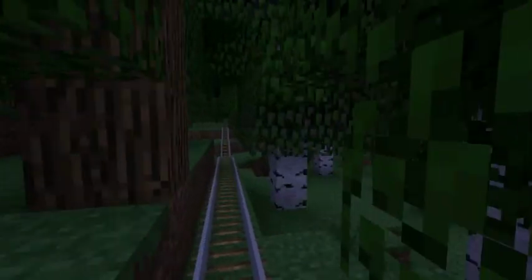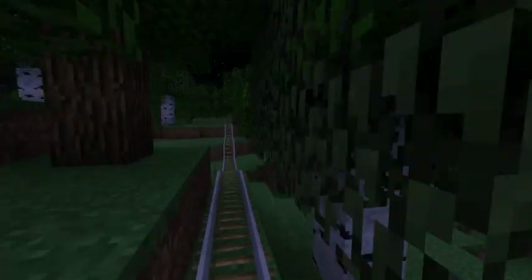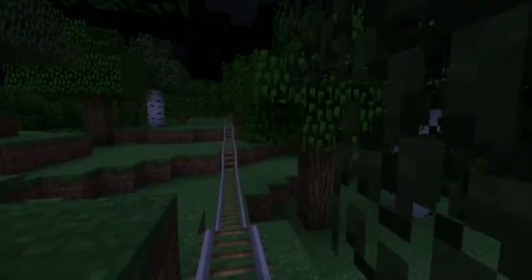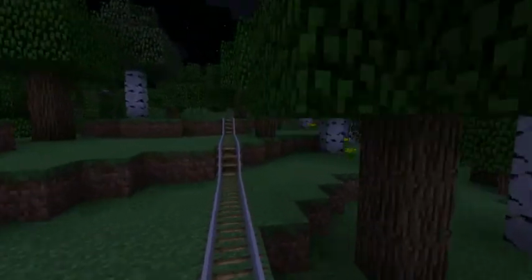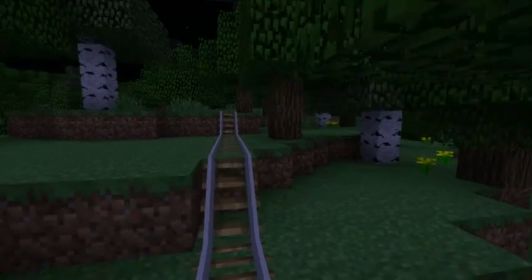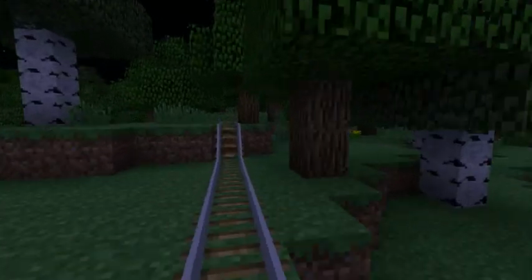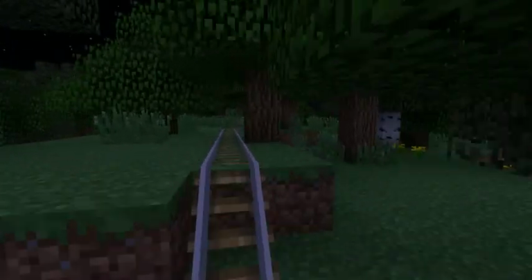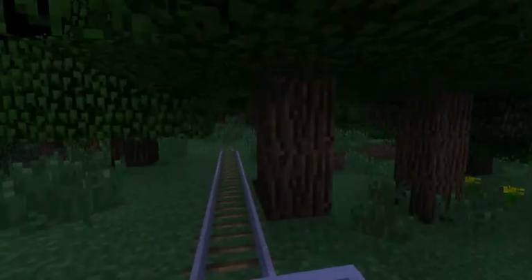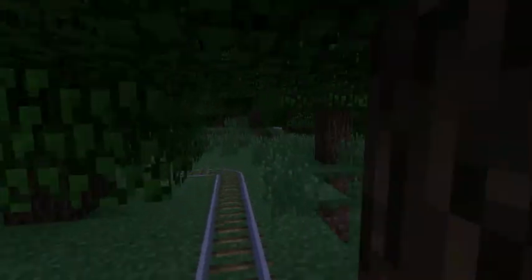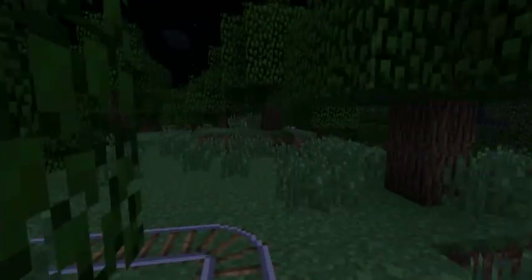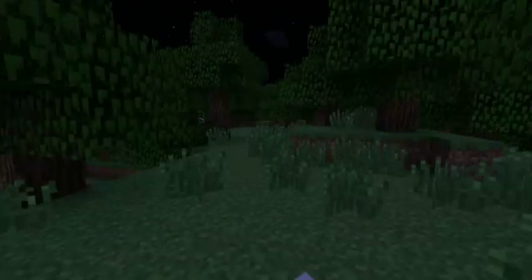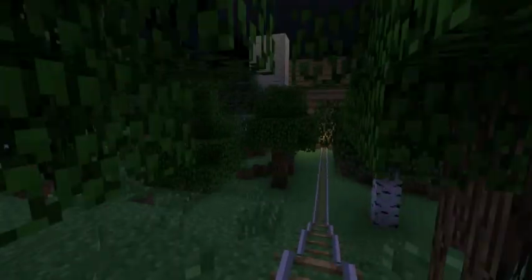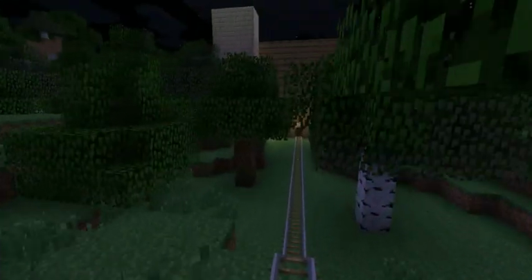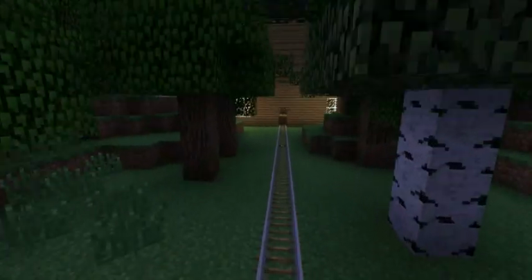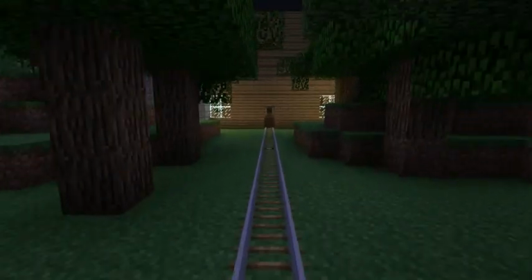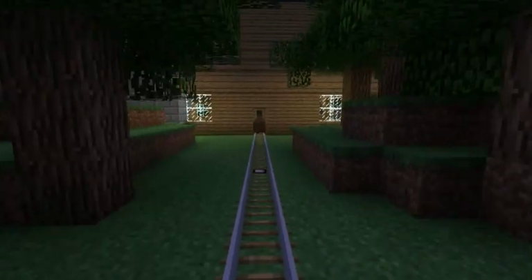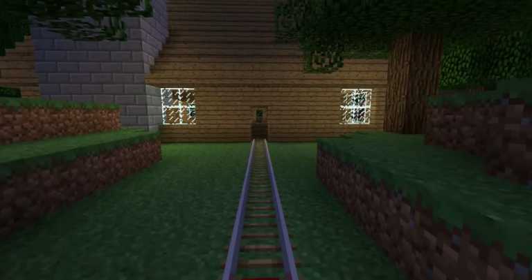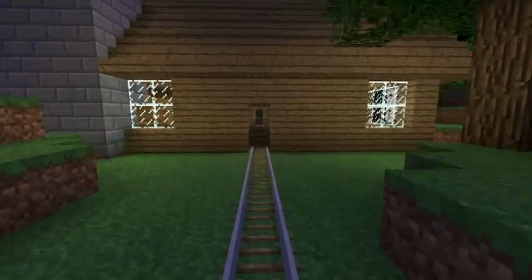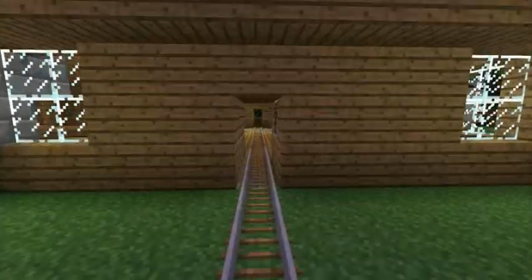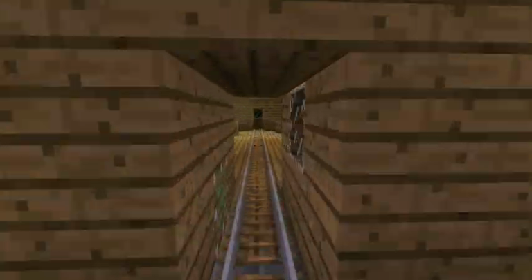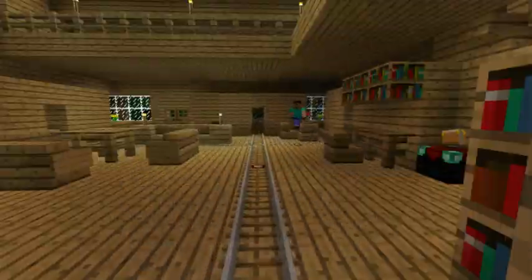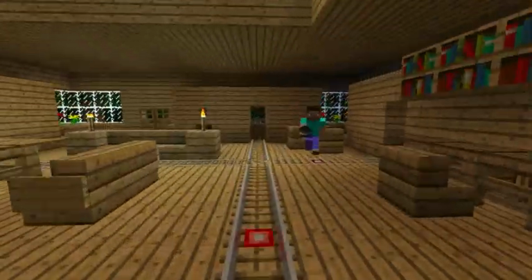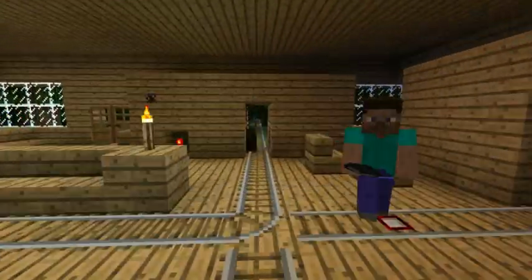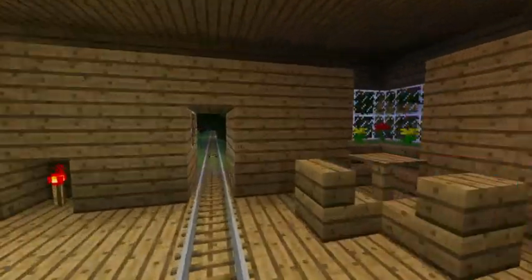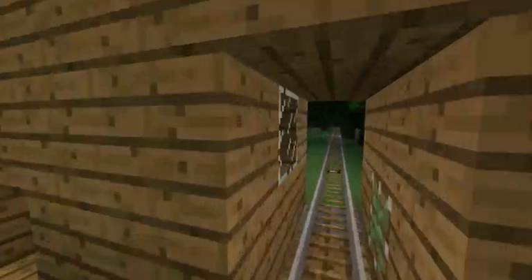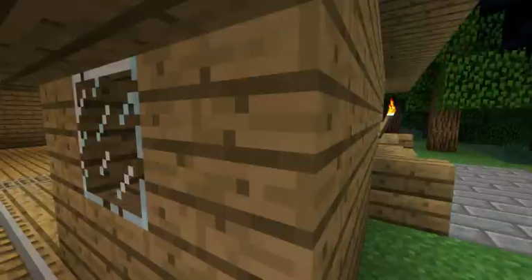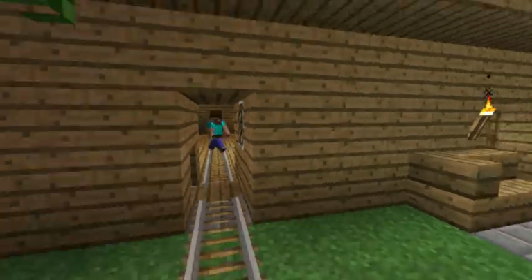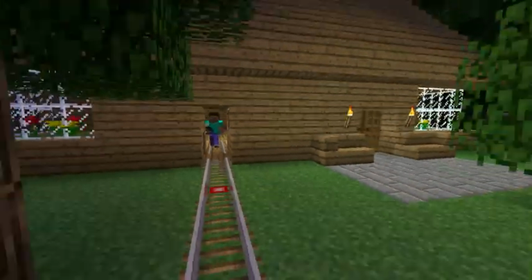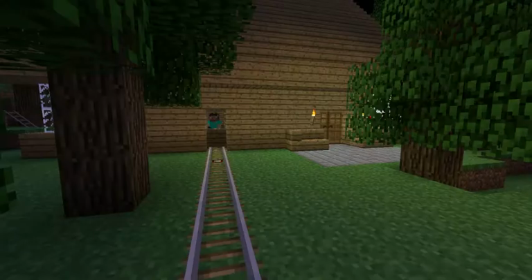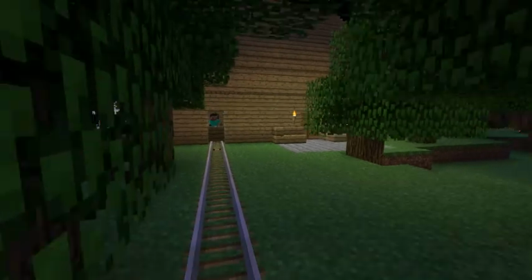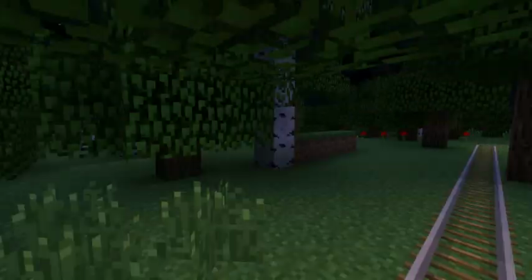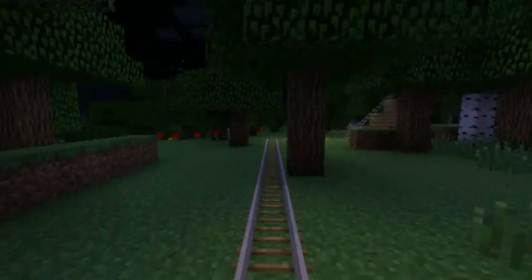We're going to be approaching the lodge from the other side now. You will see in the track ahead a button in the rail that opens the doors to pass through the lodge. If you turn around you can see the doors close behind me.